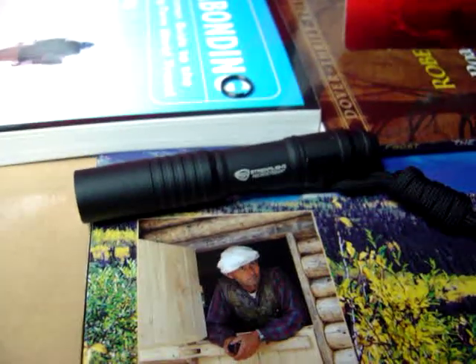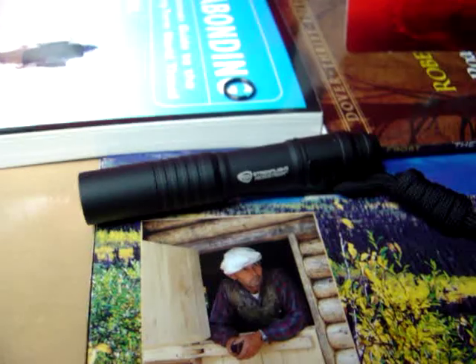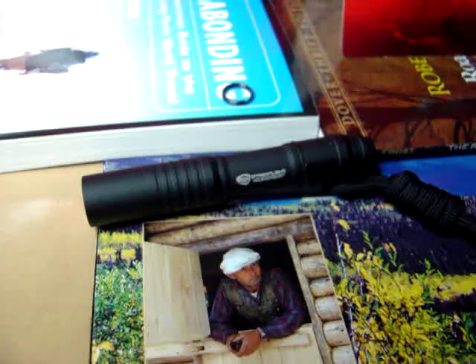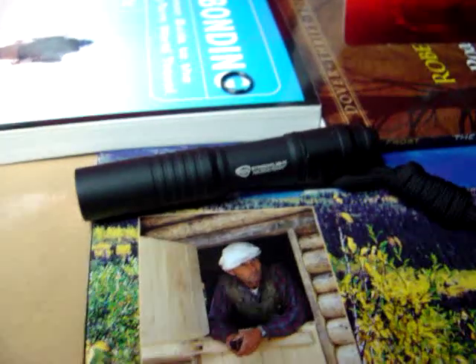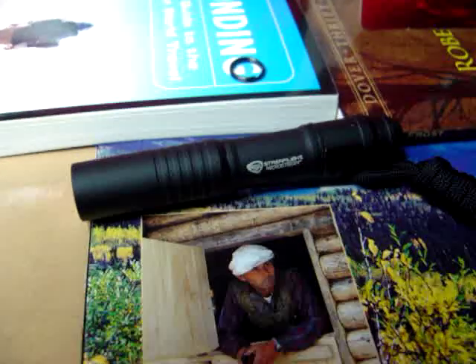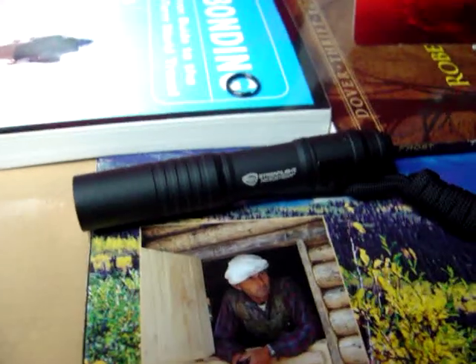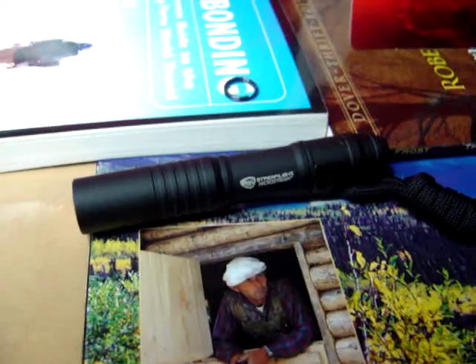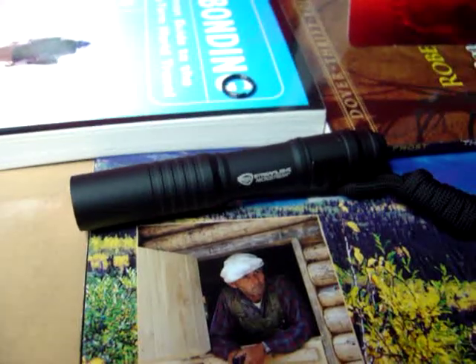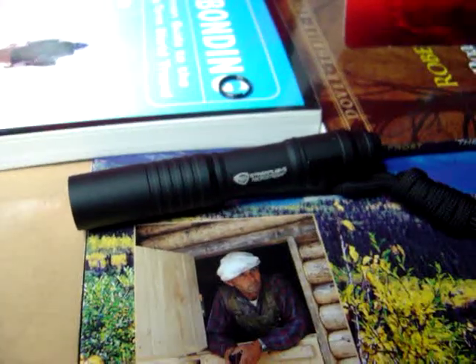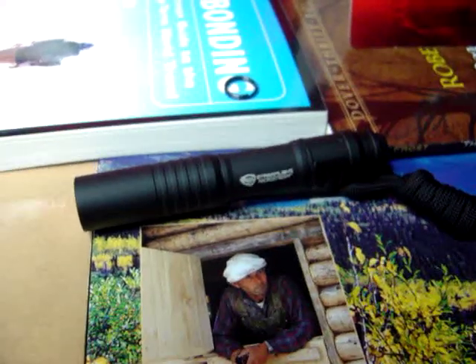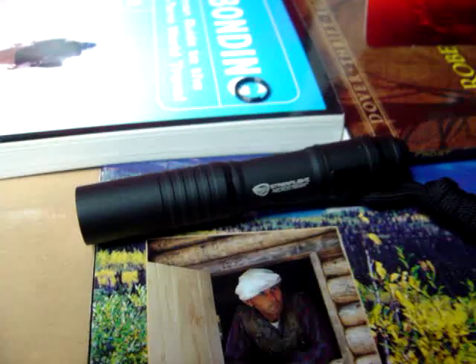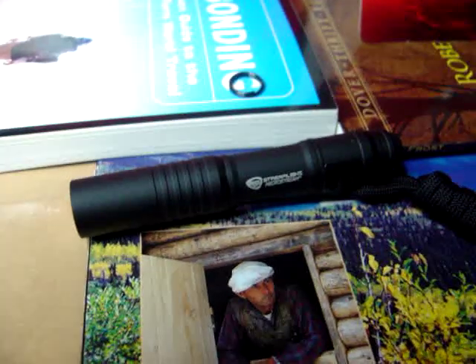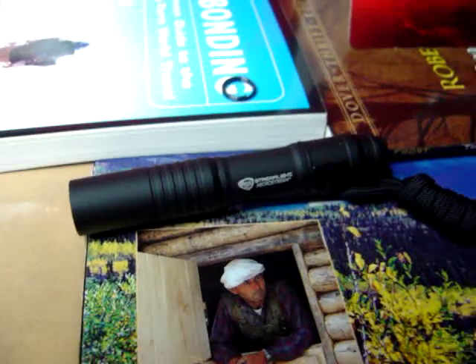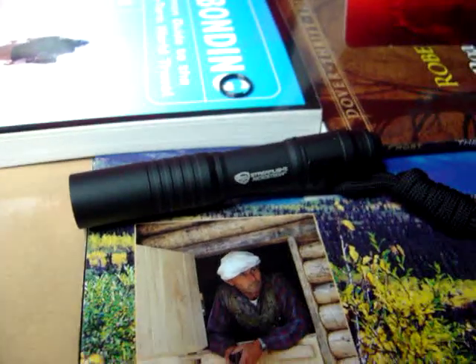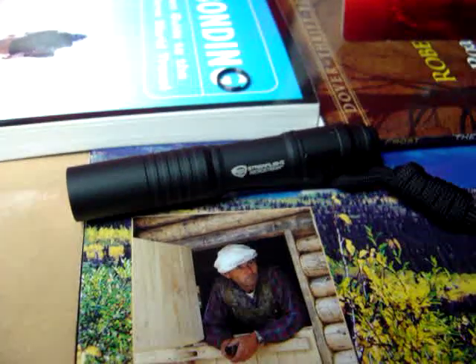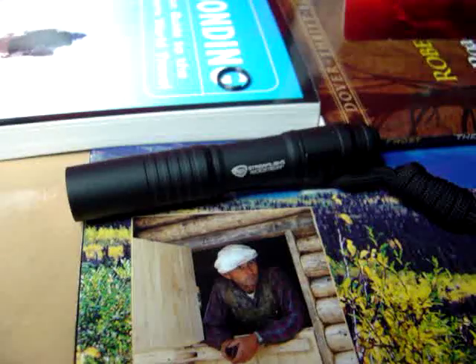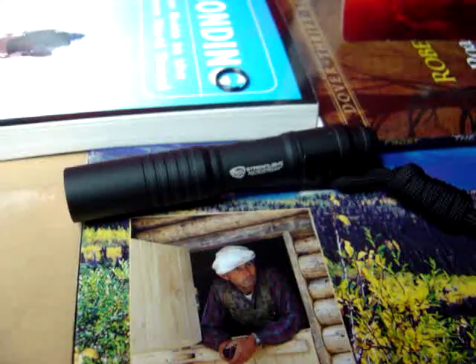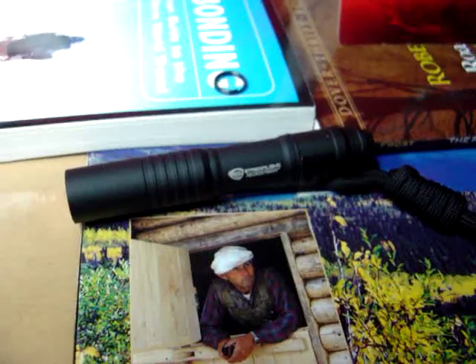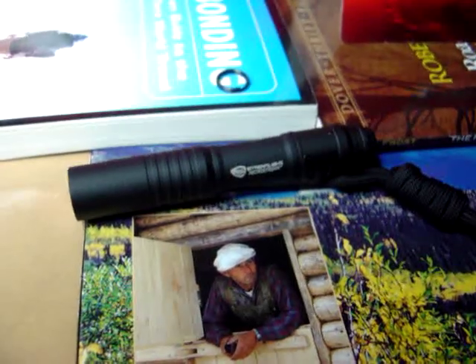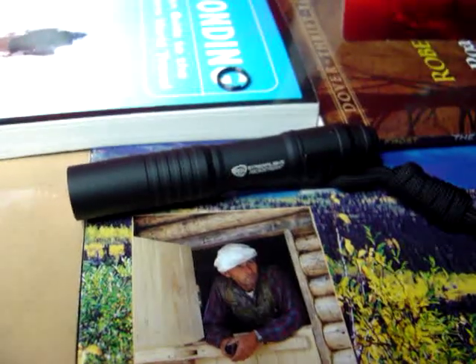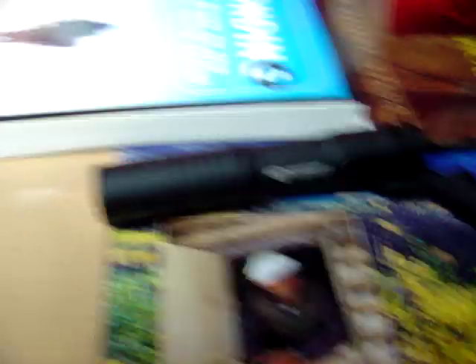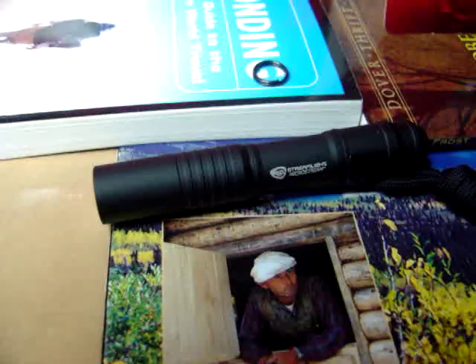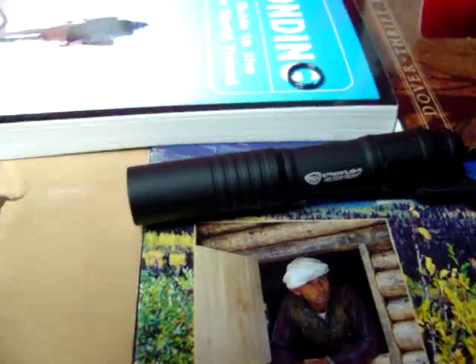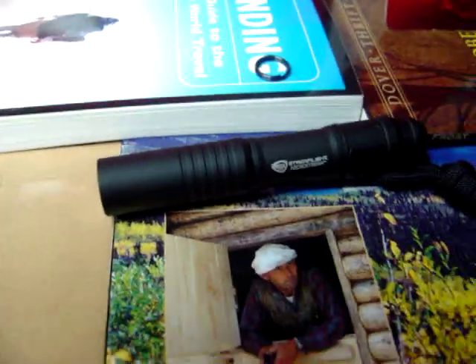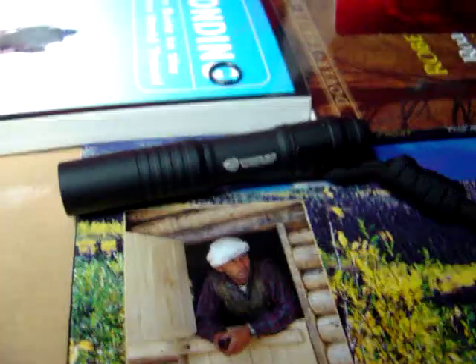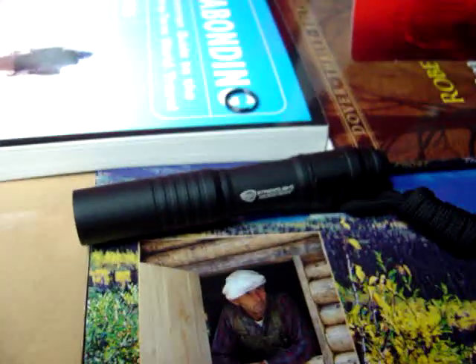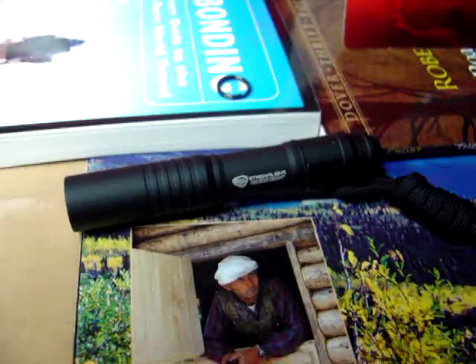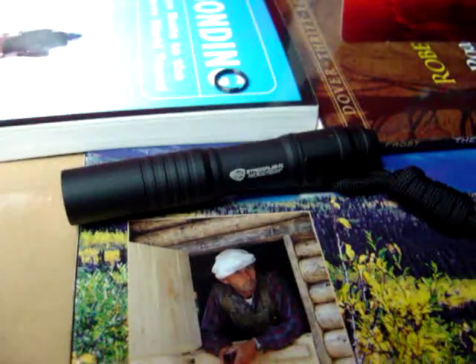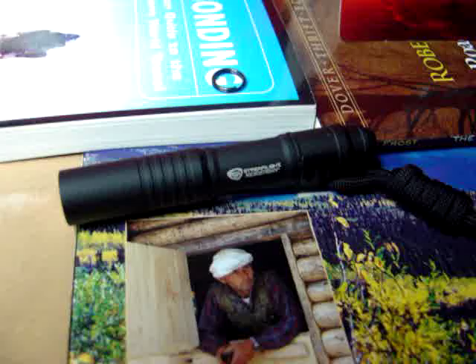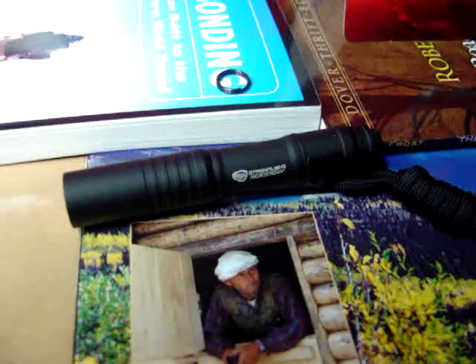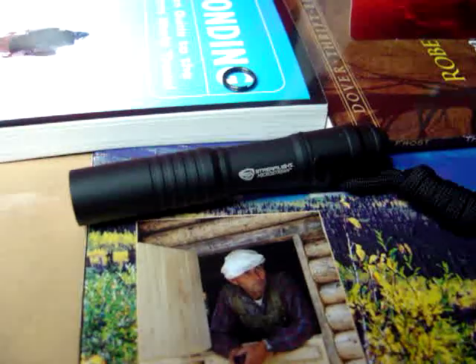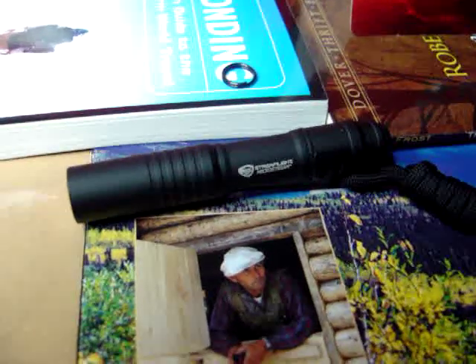It is water resistant. I did test that, because I've heard reports of some of them having leaks. I dropped it in my bathtub and there were no leaks. I had no problems with it, so I can attest to that.